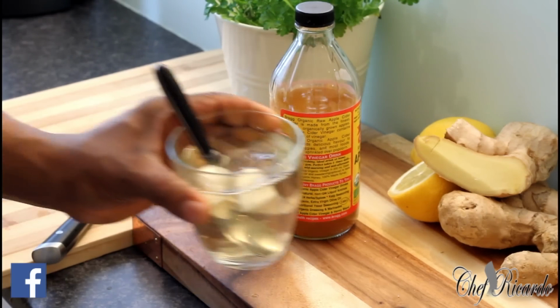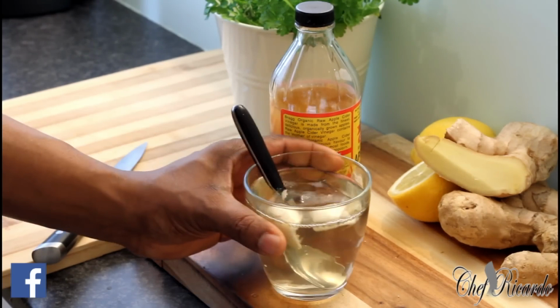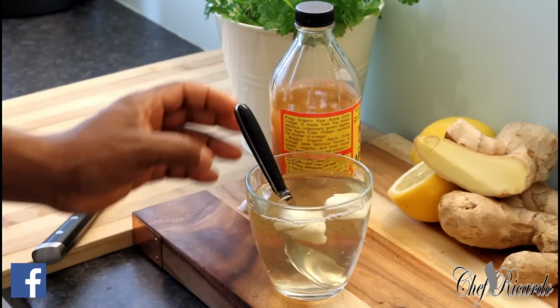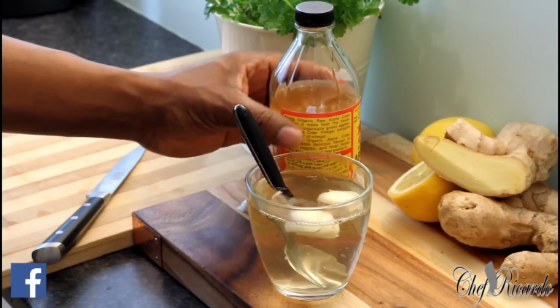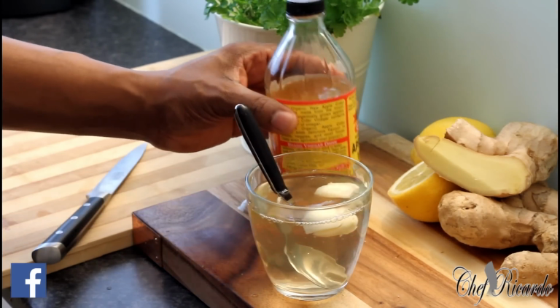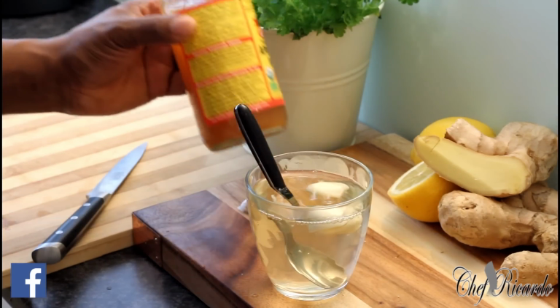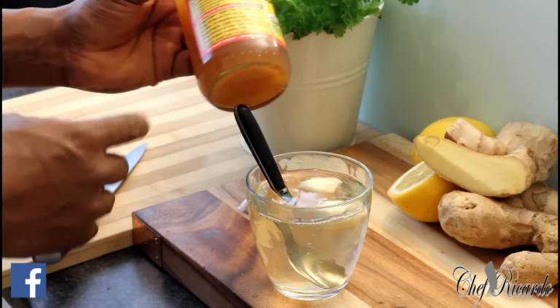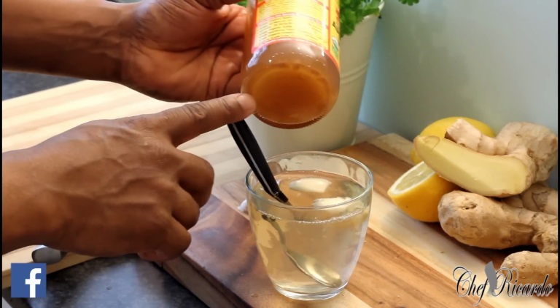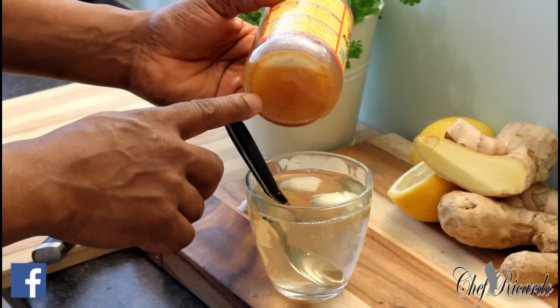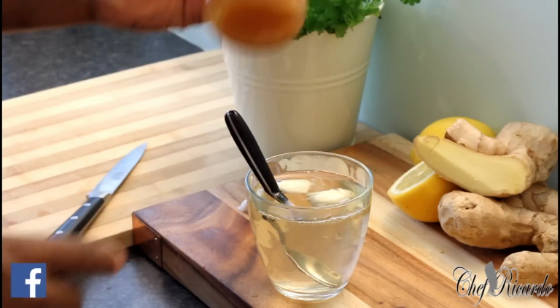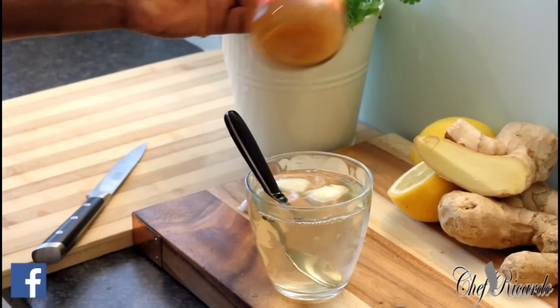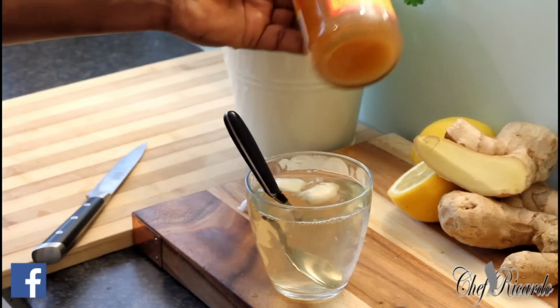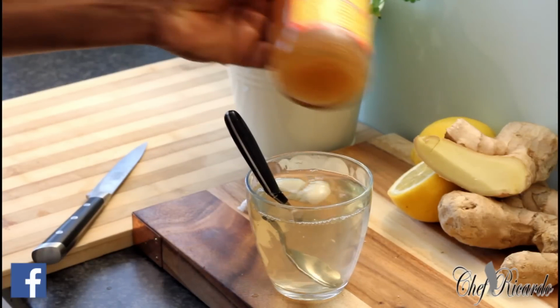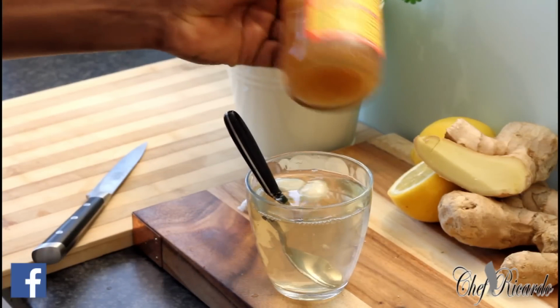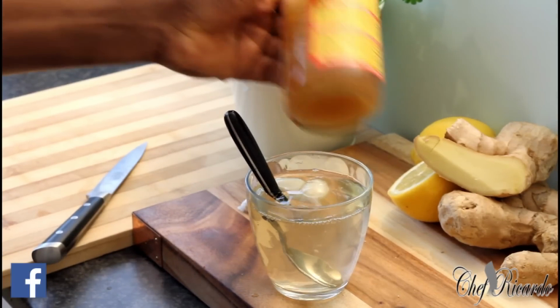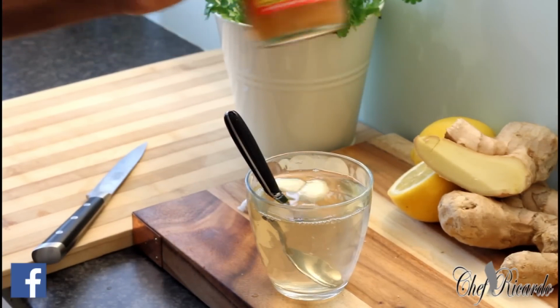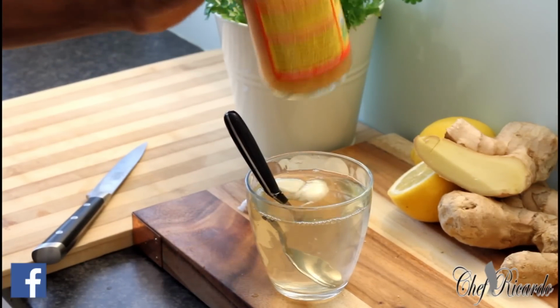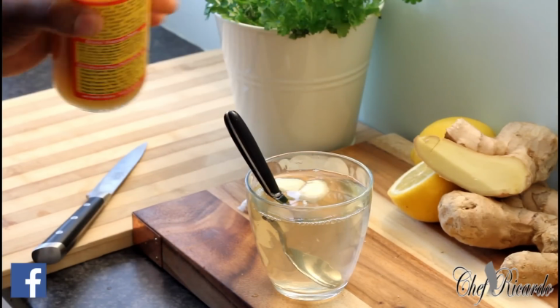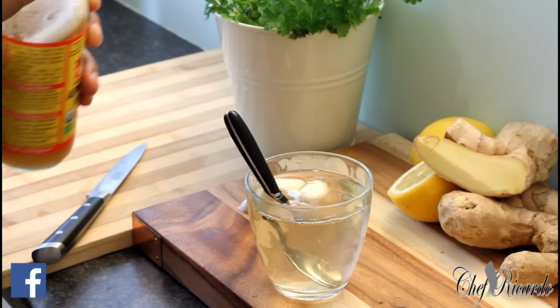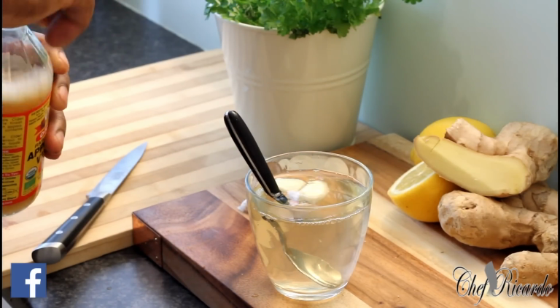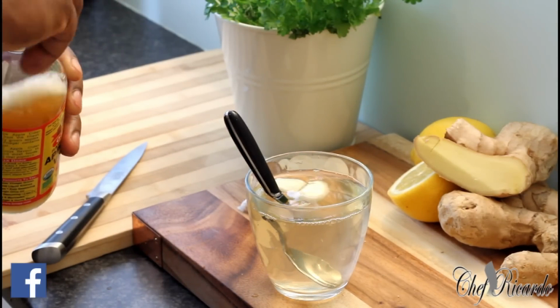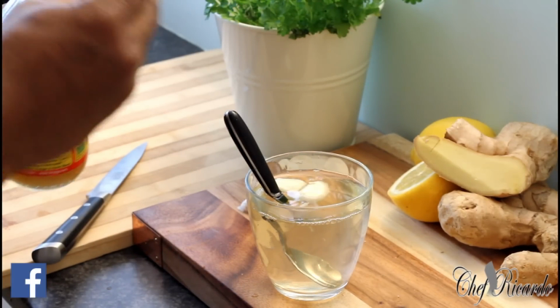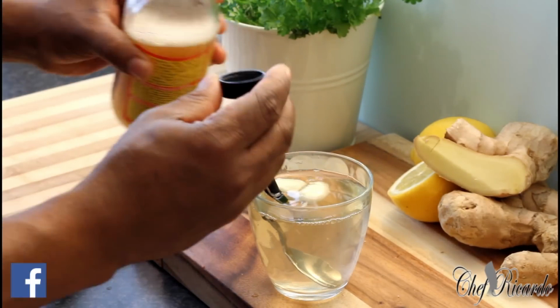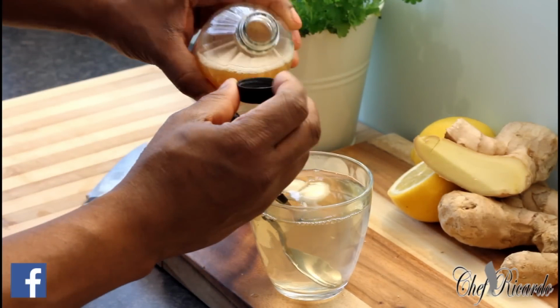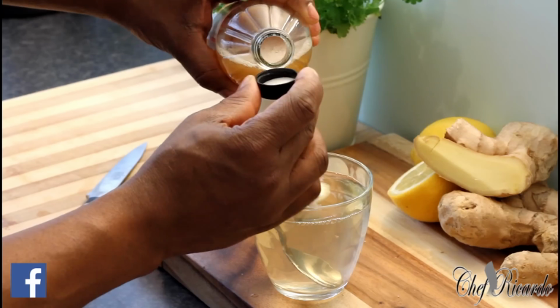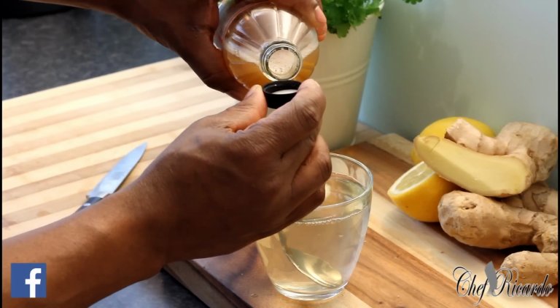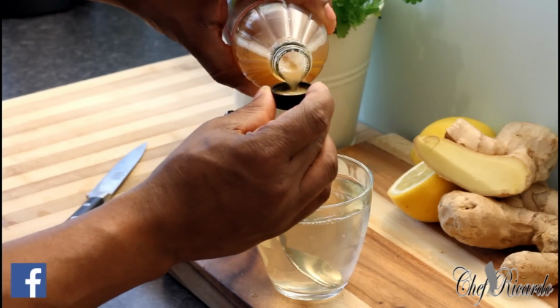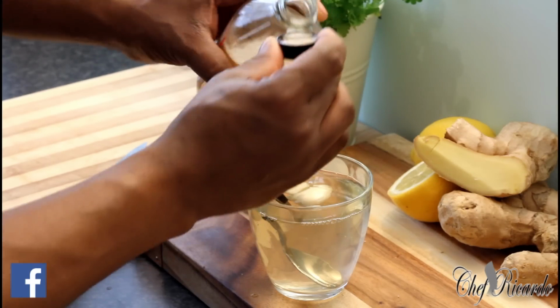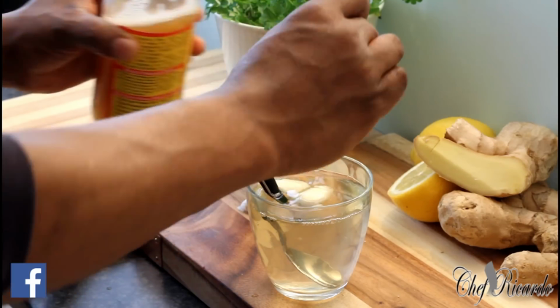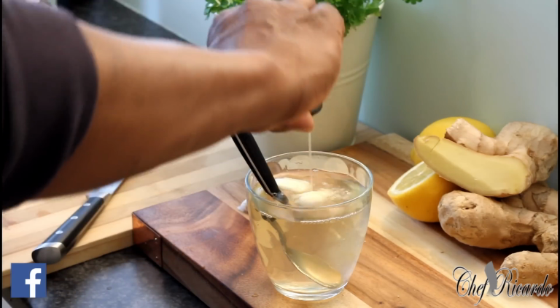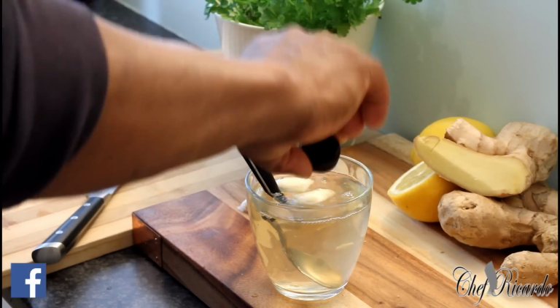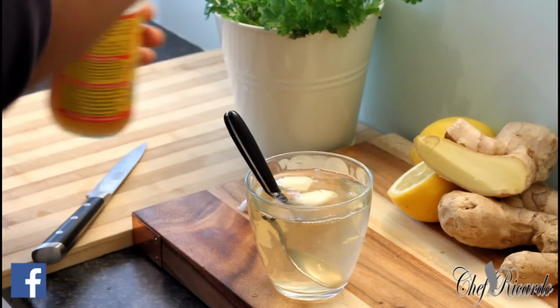That's the glass with the water. For the apple cider vinegar, you need to shake it first, then use a cap and measure one cap — put it straight inside the glass.